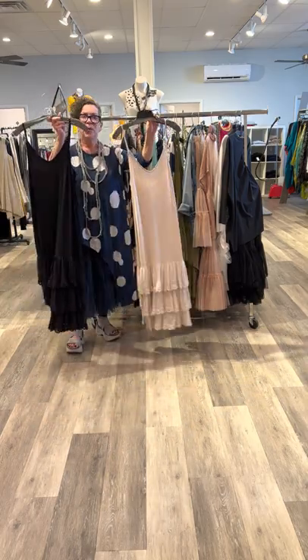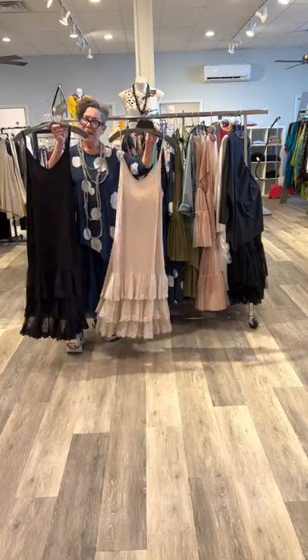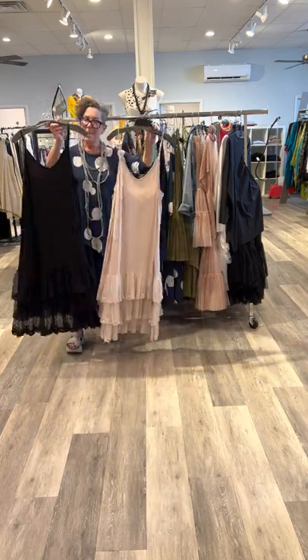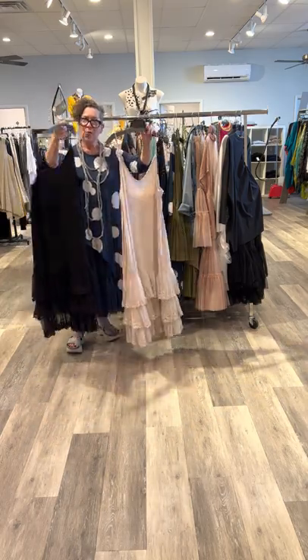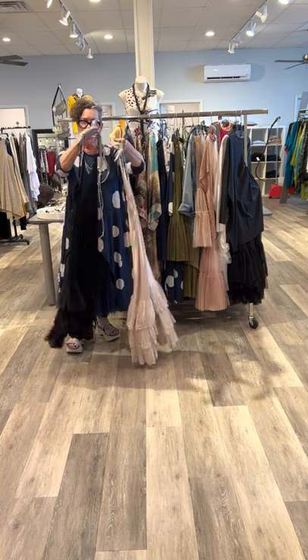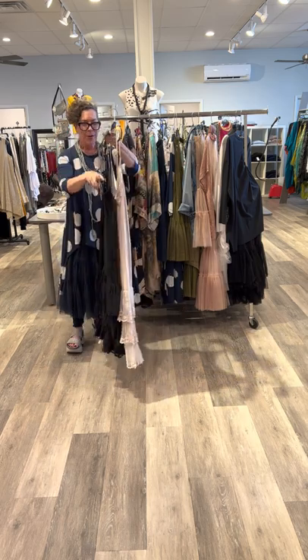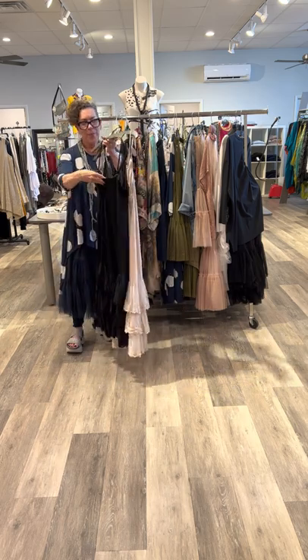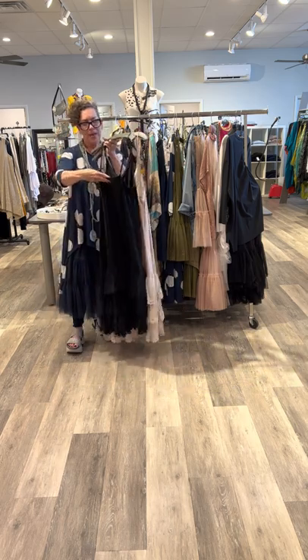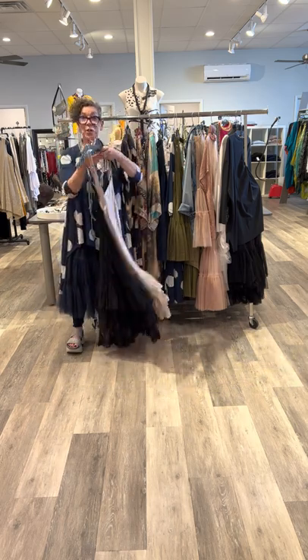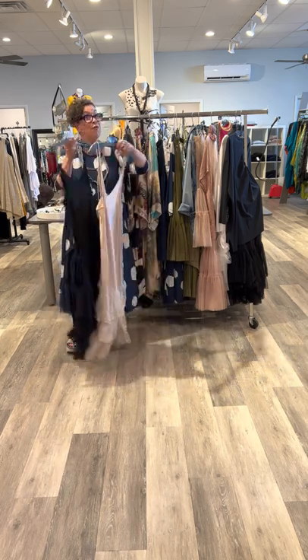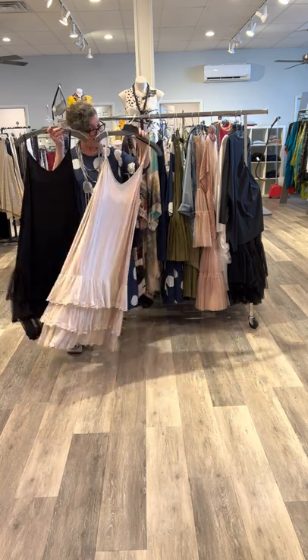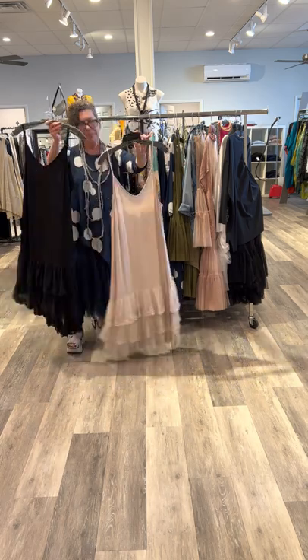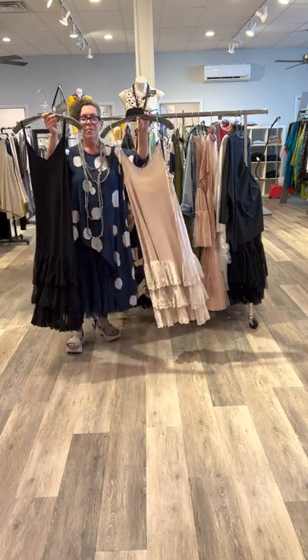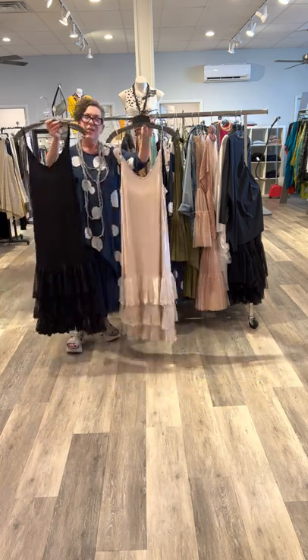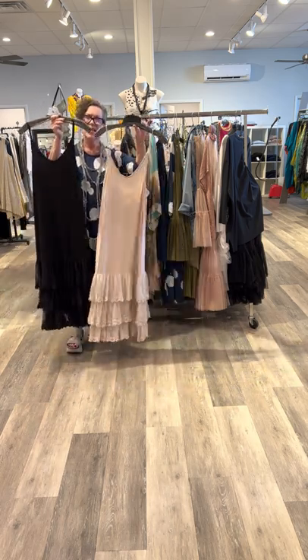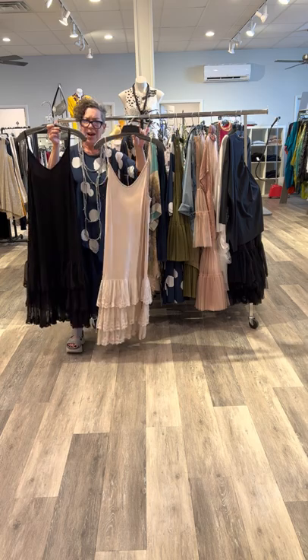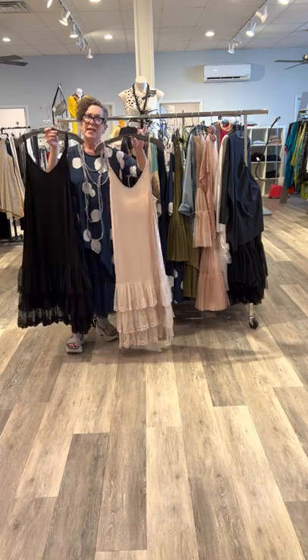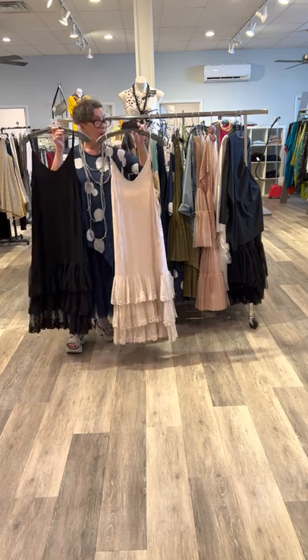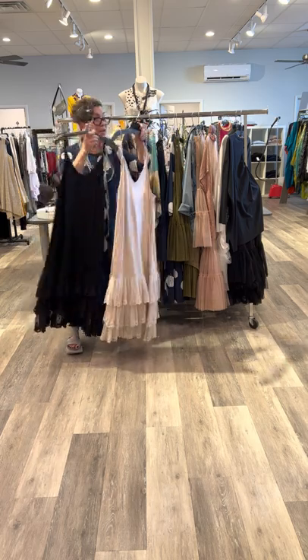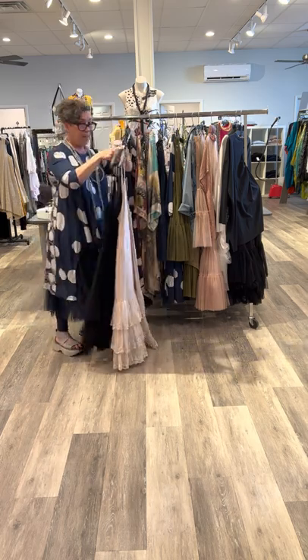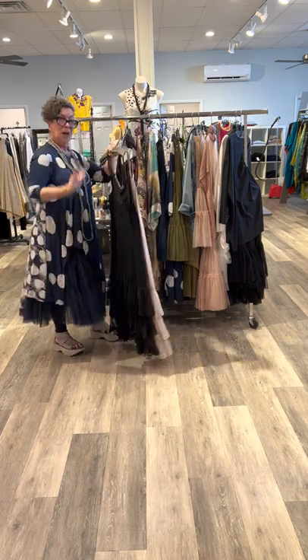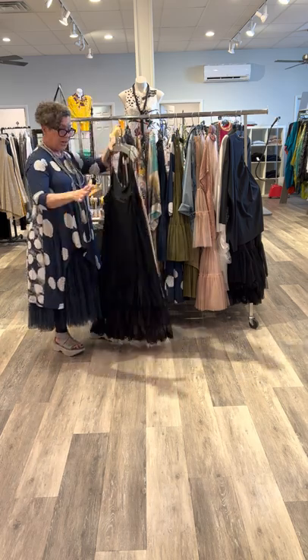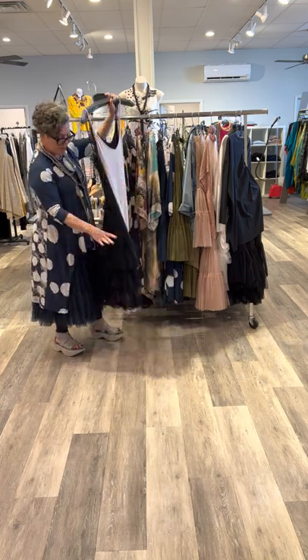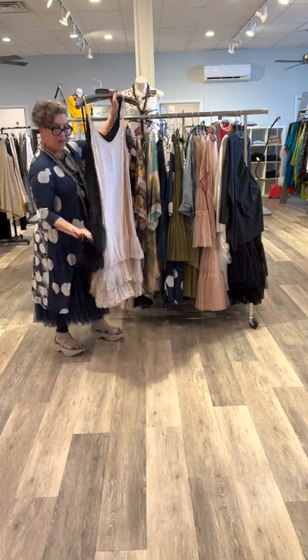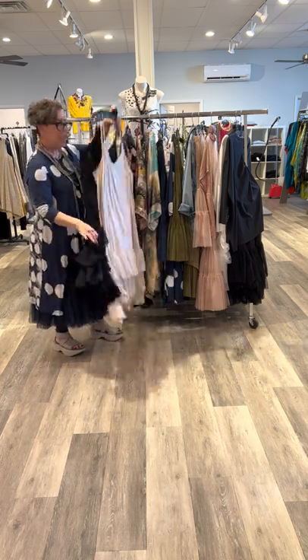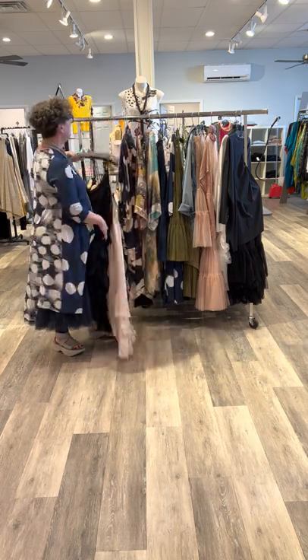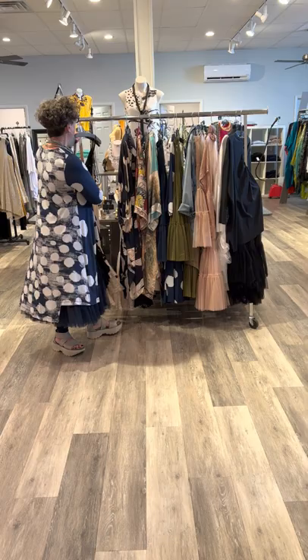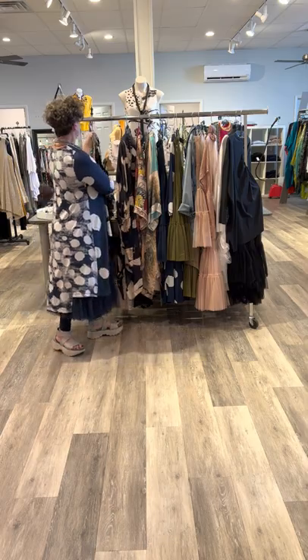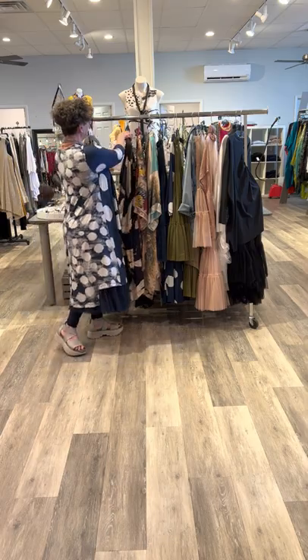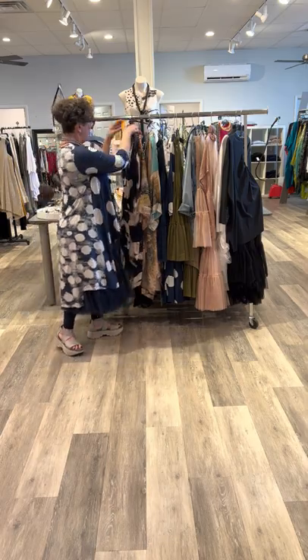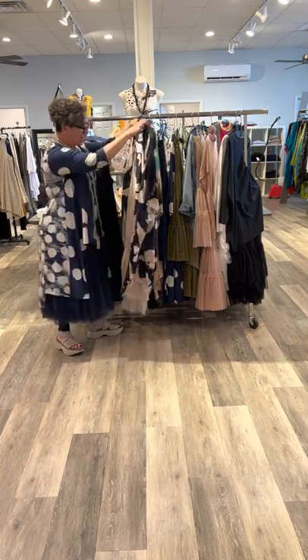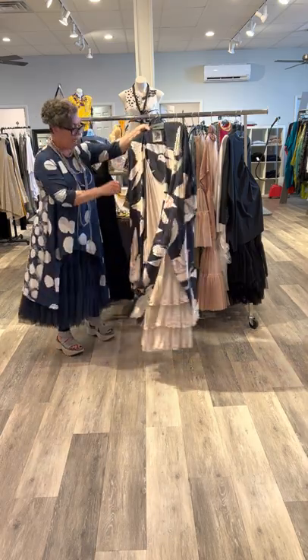Two of the new items are from a new company, Miss Rose Sister Violet. This is a slip dress — it is a proper slip — you can wear it under something, or just have fun with the lace at the bottom and wear it as a dress.